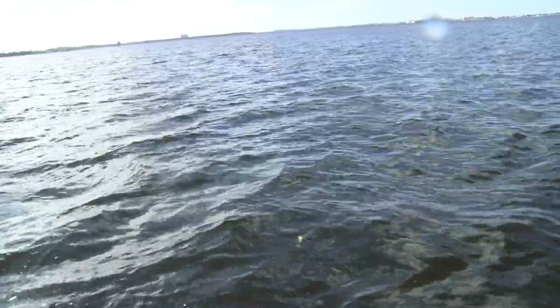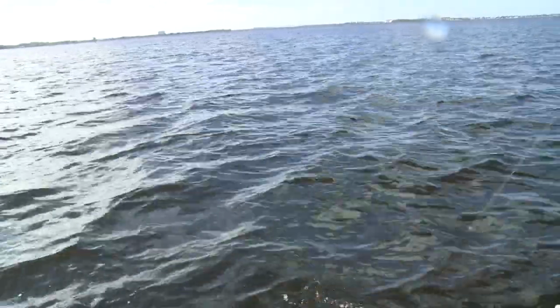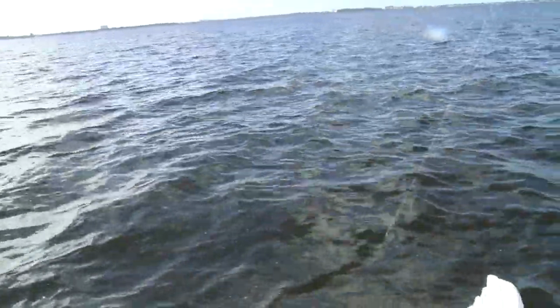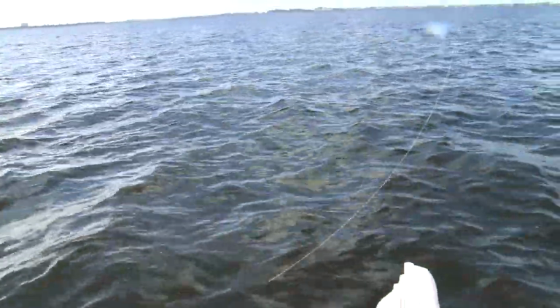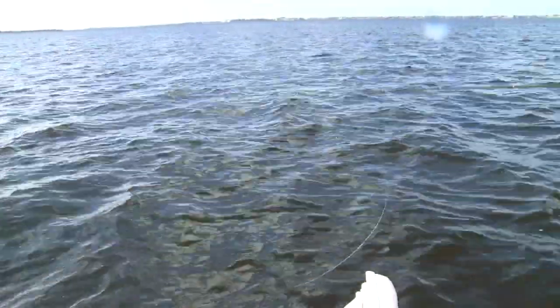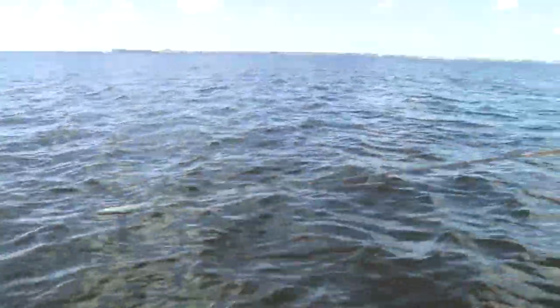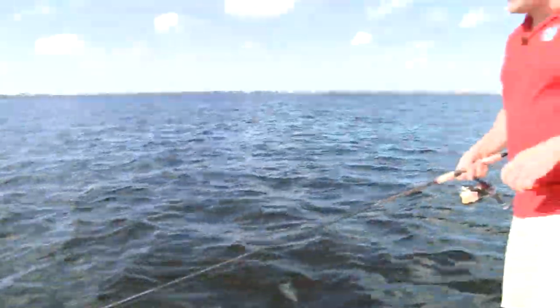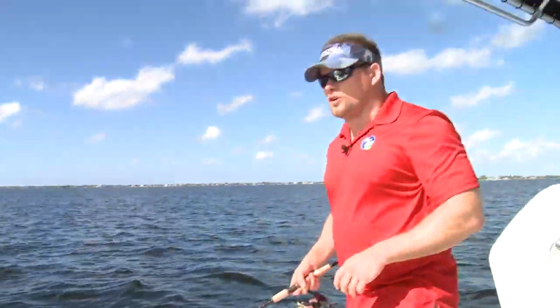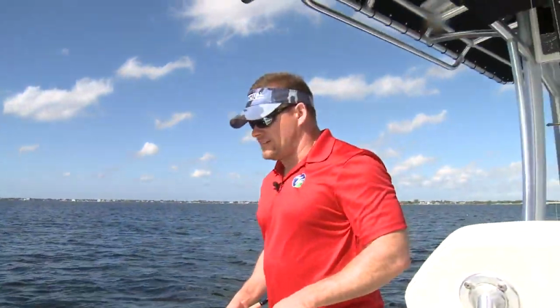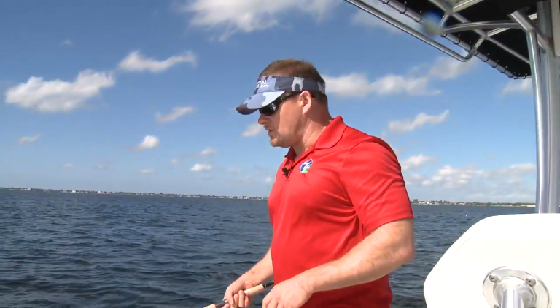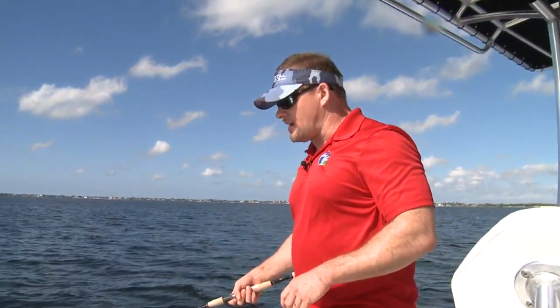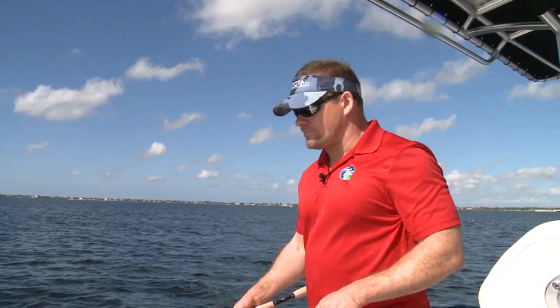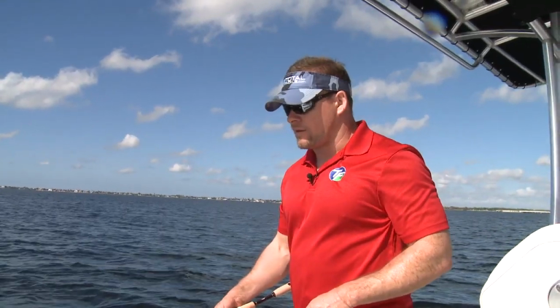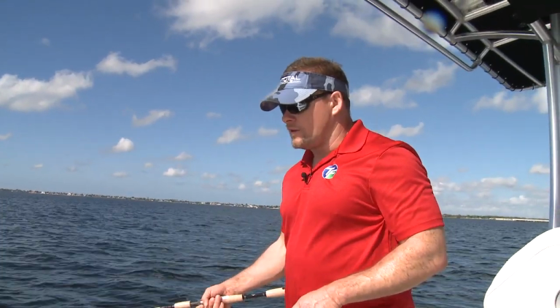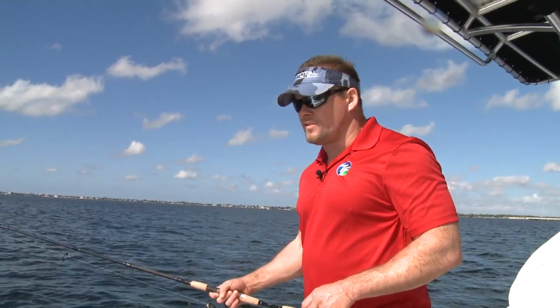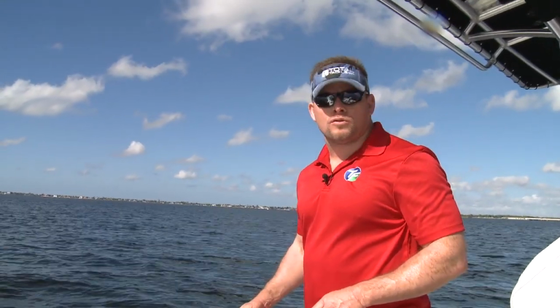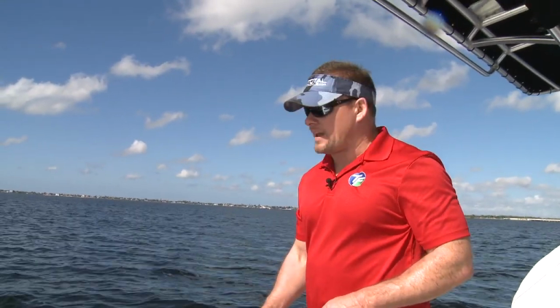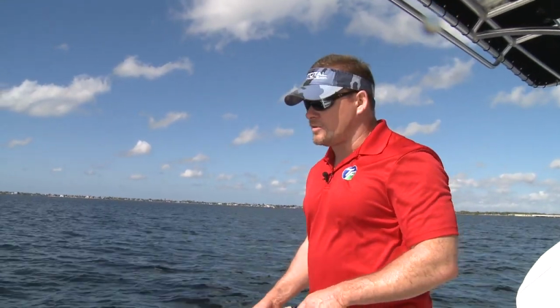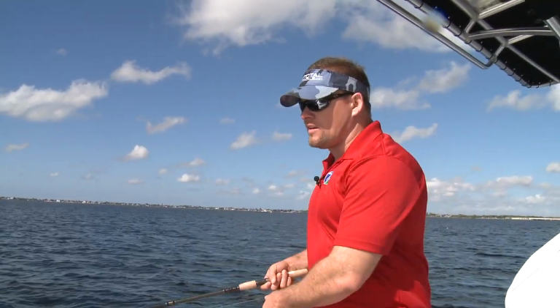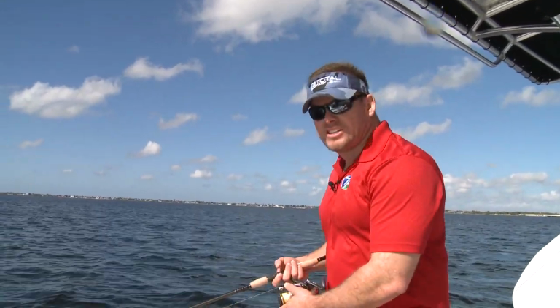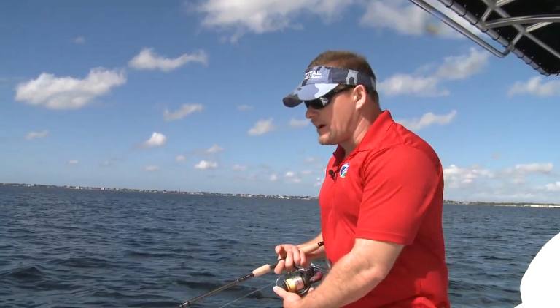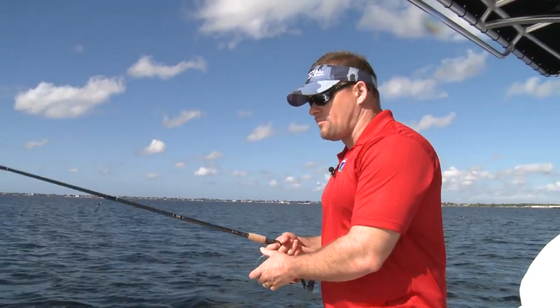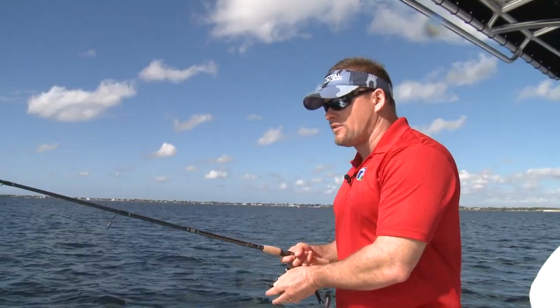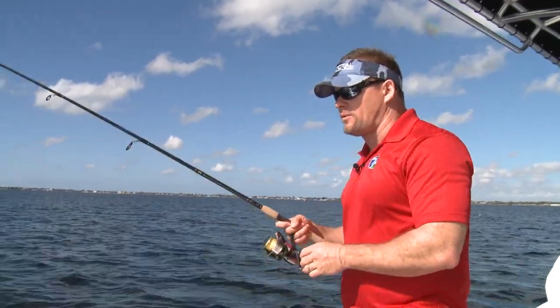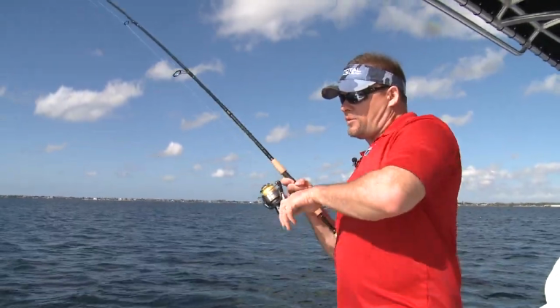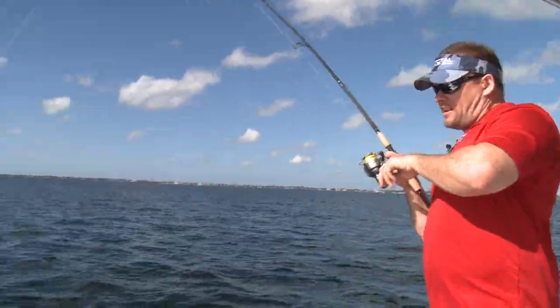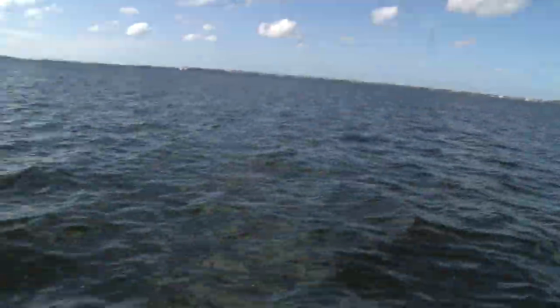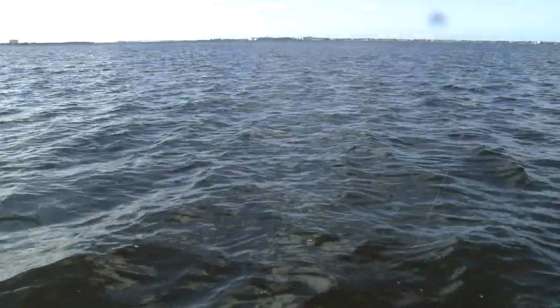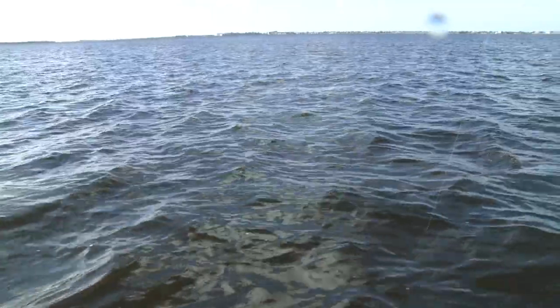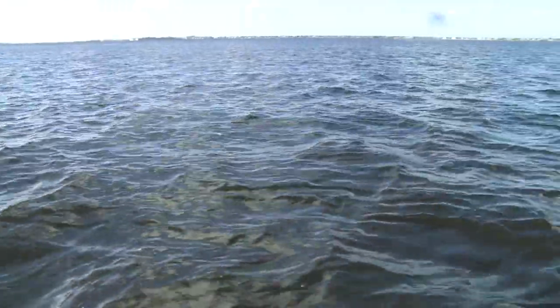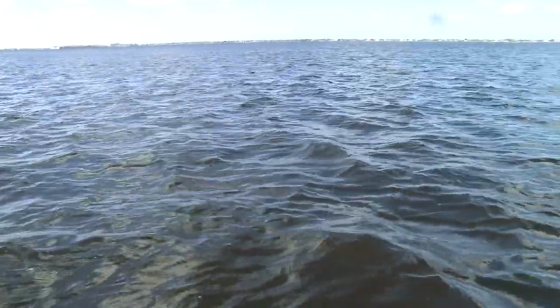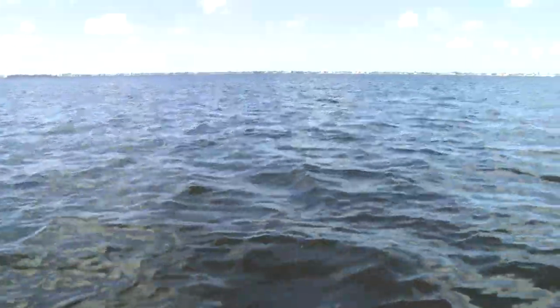It's a pretty cool system, but you can use different things. You can use Zoom jerk baits, you can use Exude jerk baits, you can use Gotcha jig bodies. My favorite is probably the root beer one. Look, I already got another one — wow, look how hard this one's pulling!